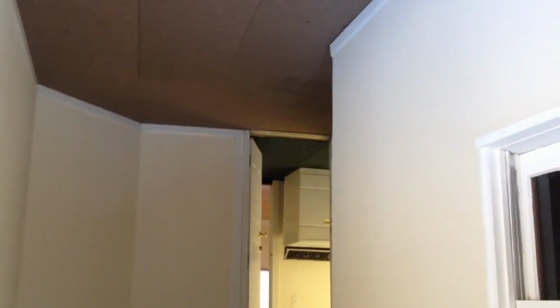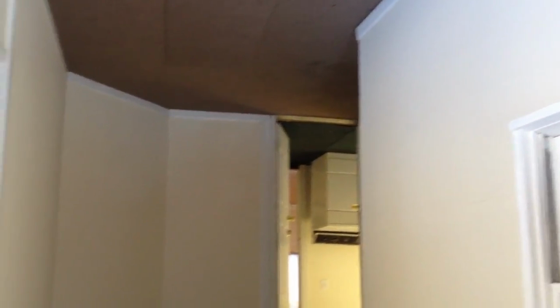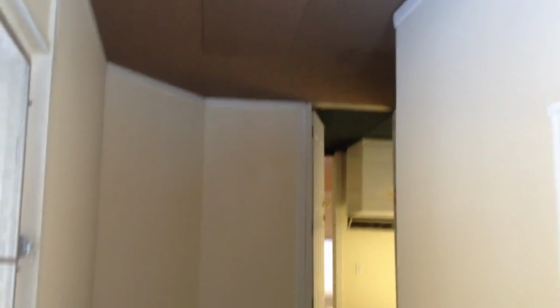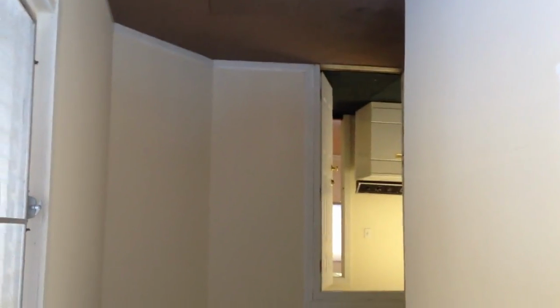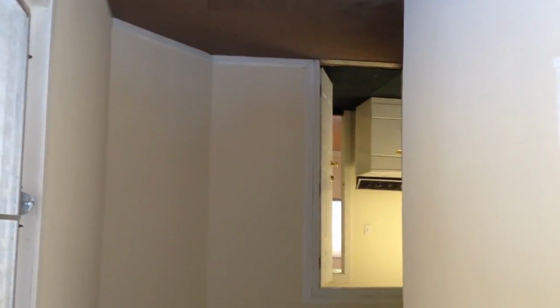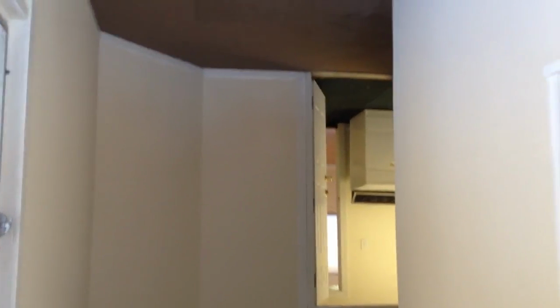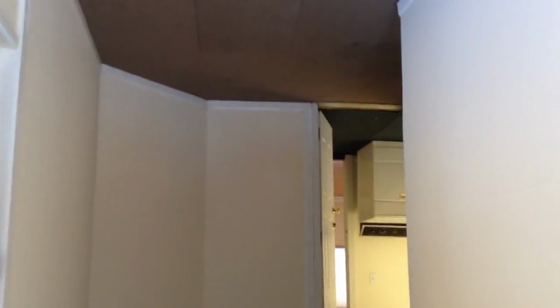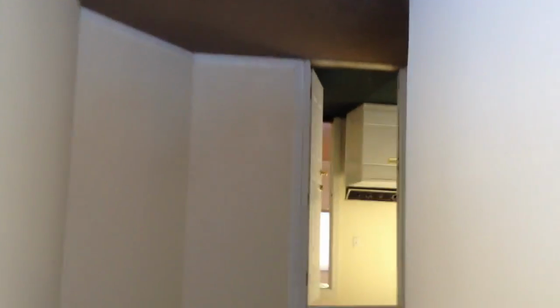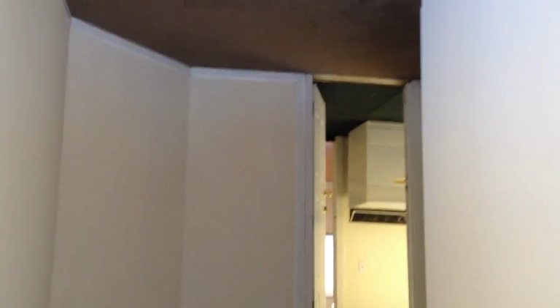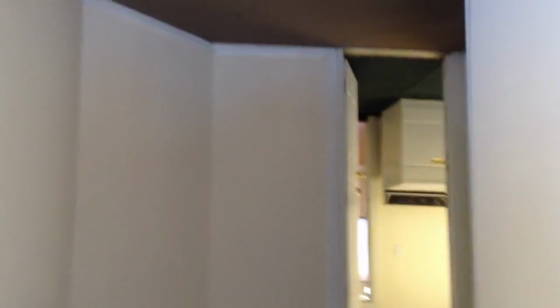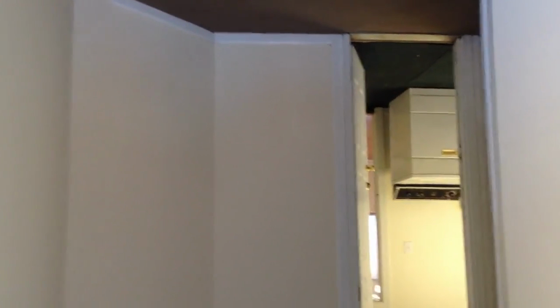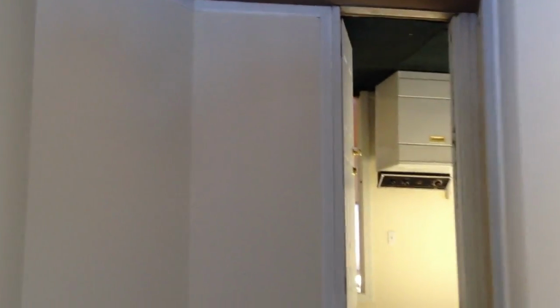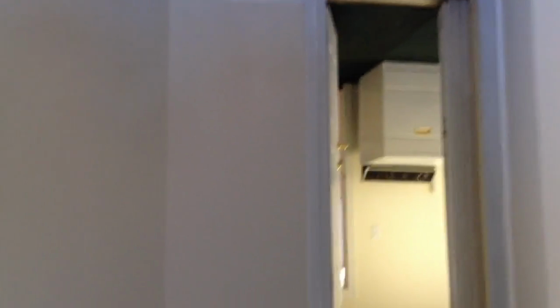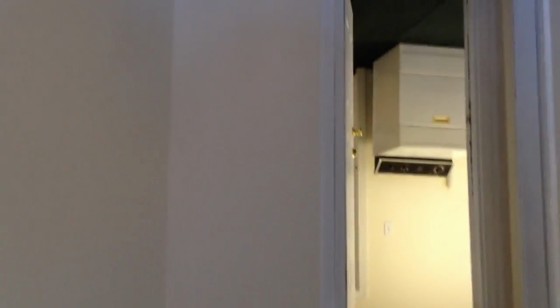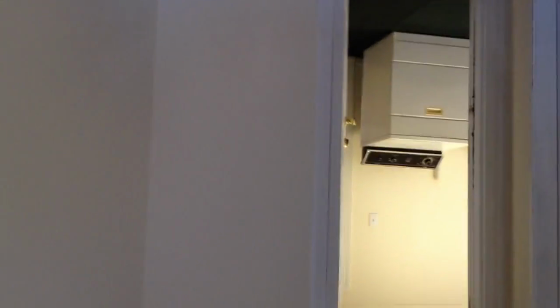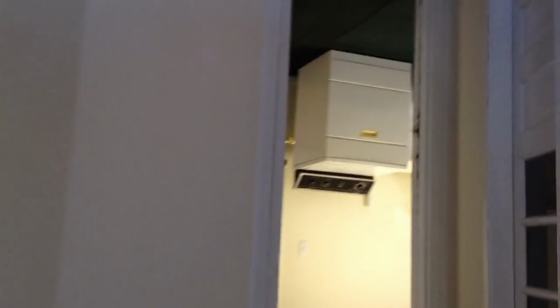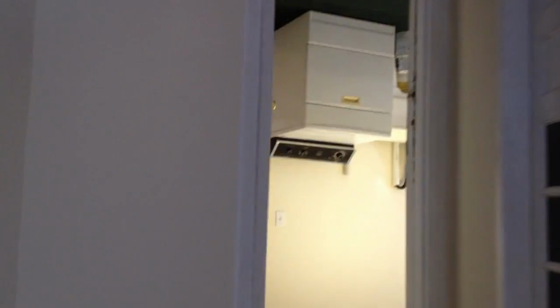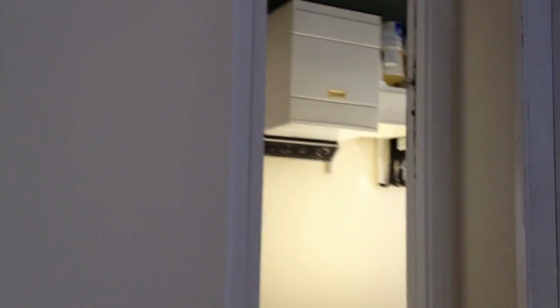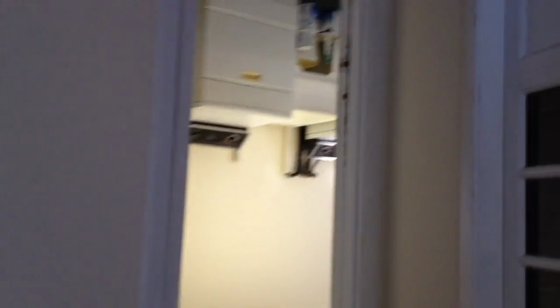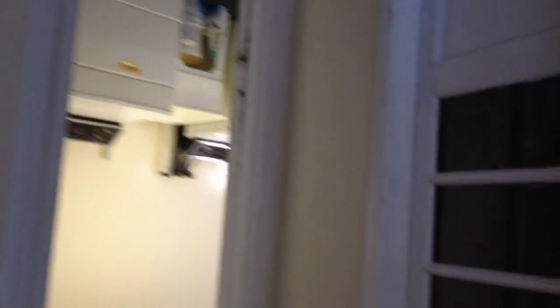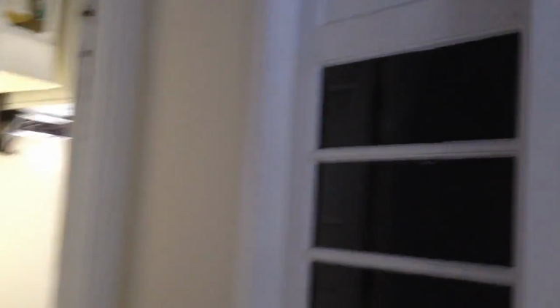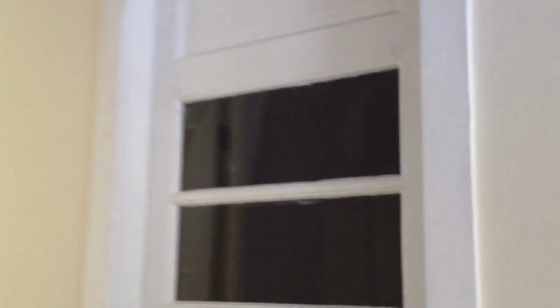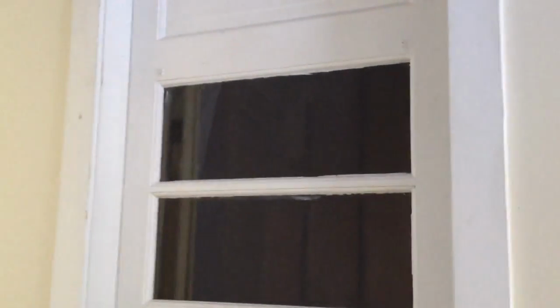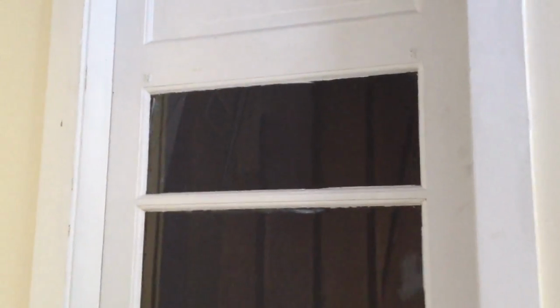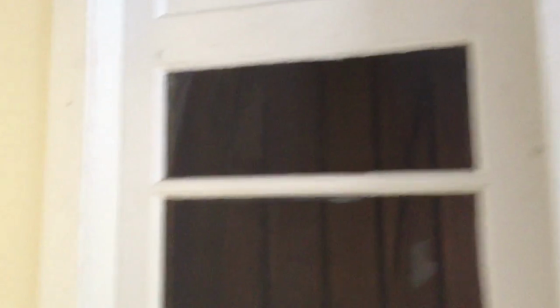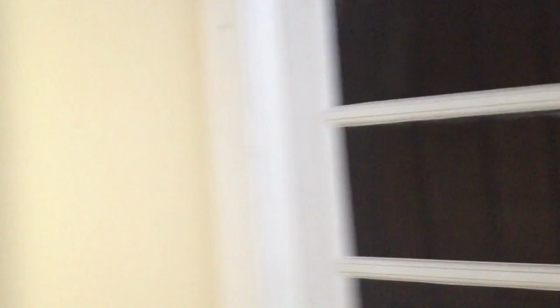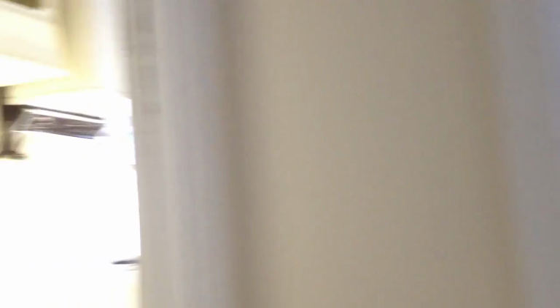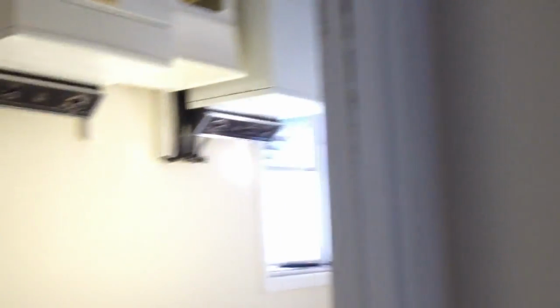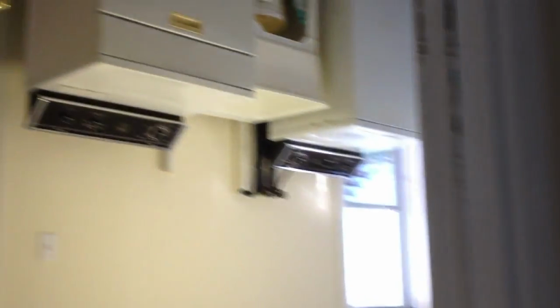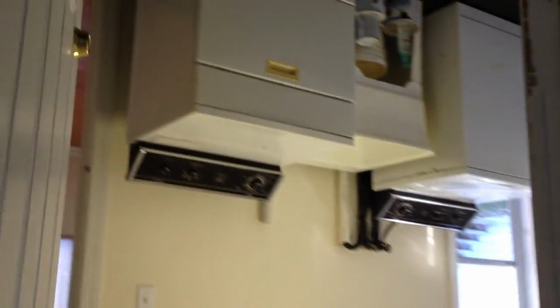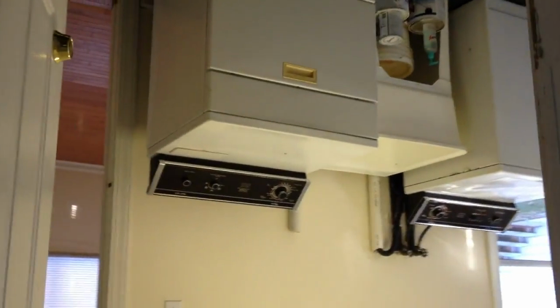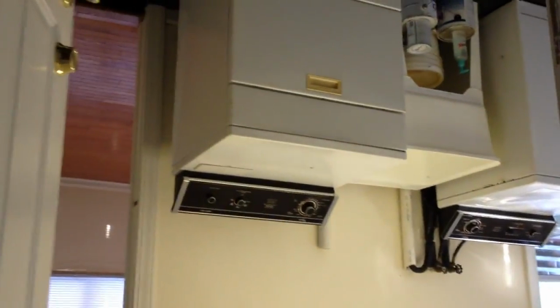Here's the entryway. Here's the door on the left for the garage. You walk in through the laundry room.